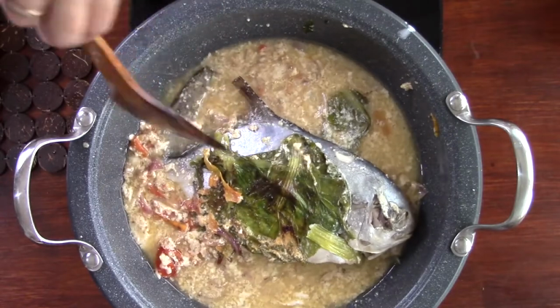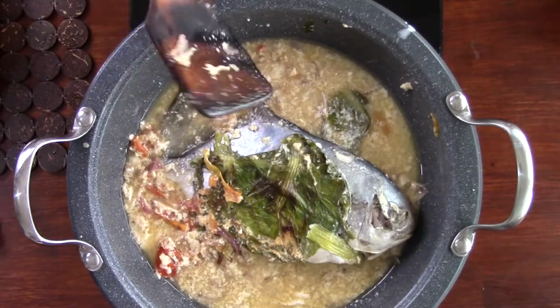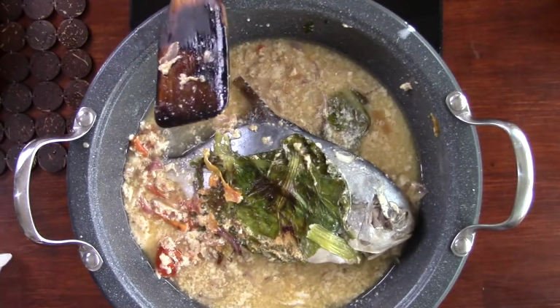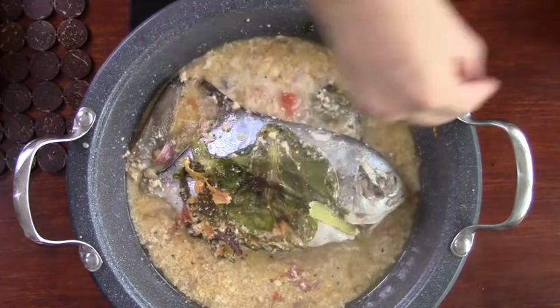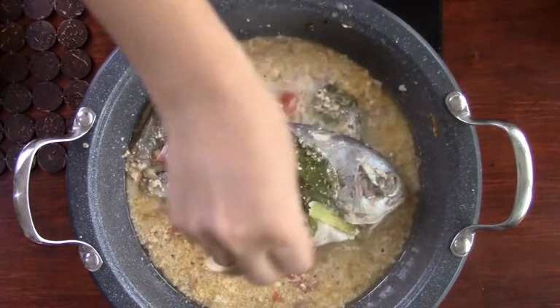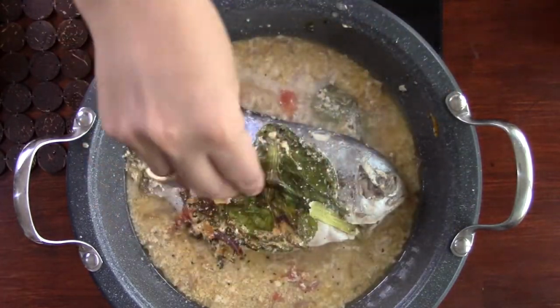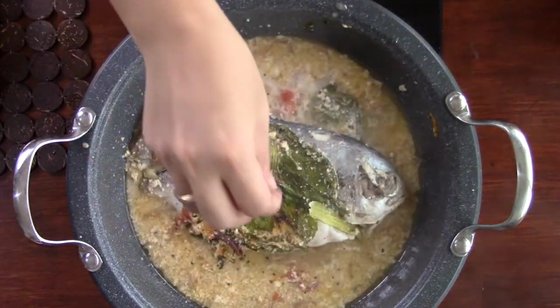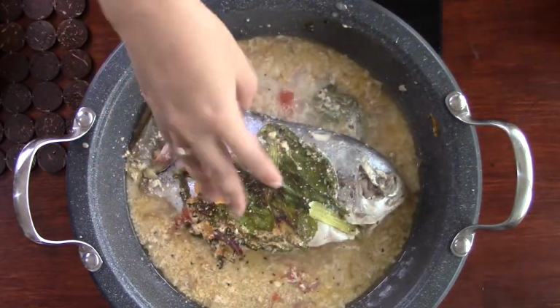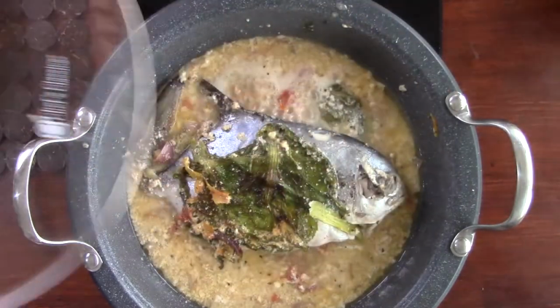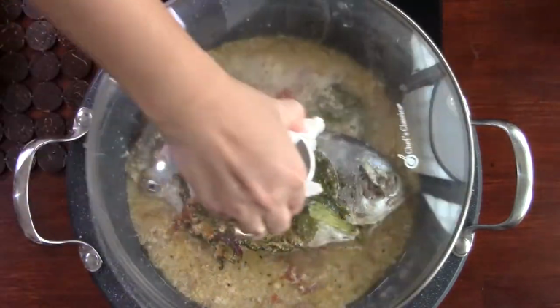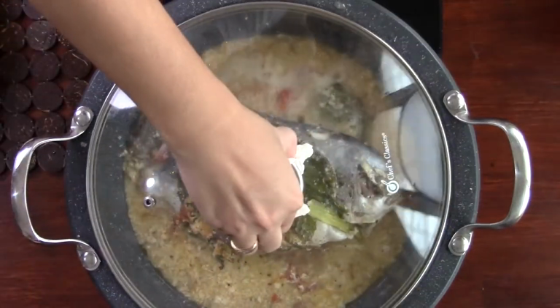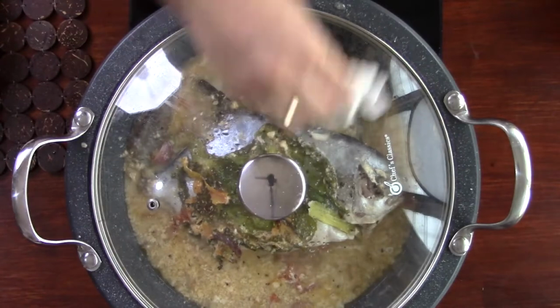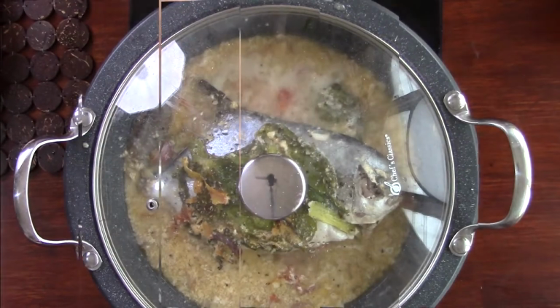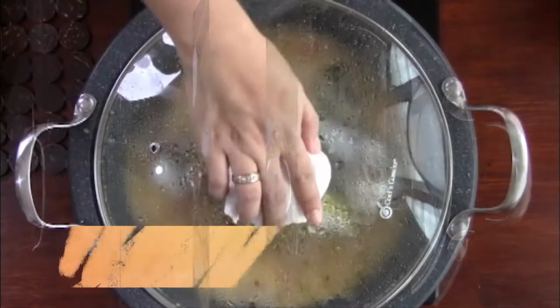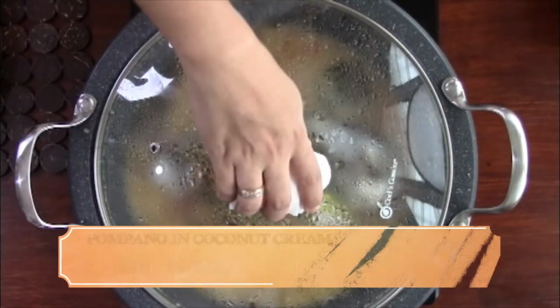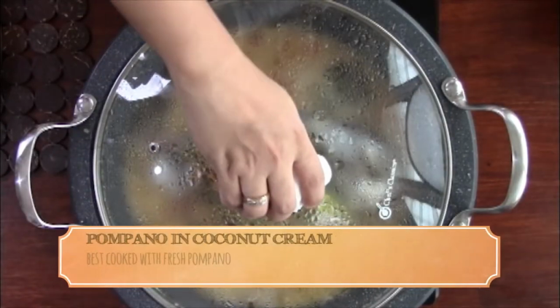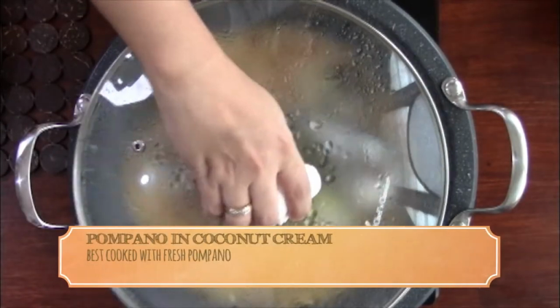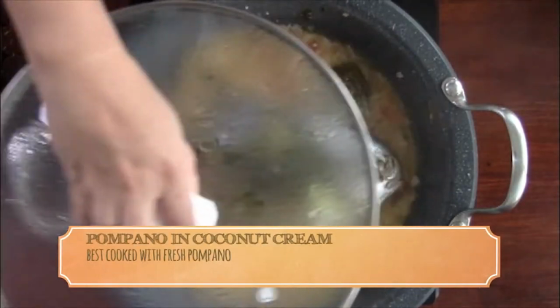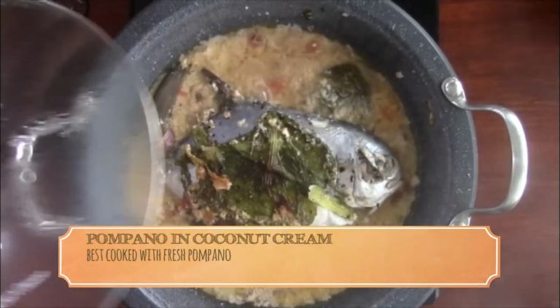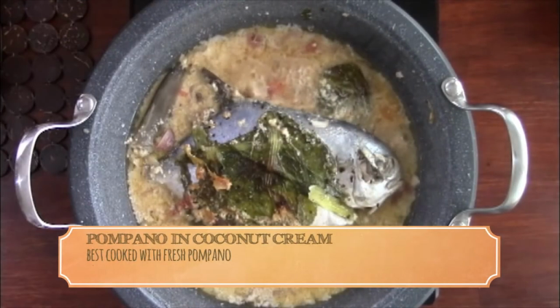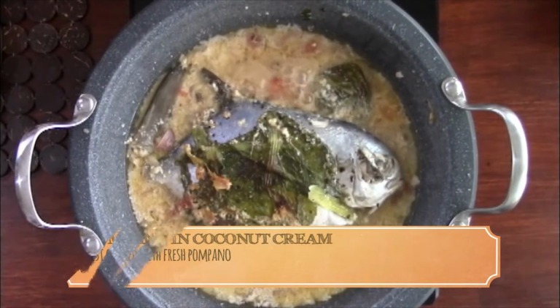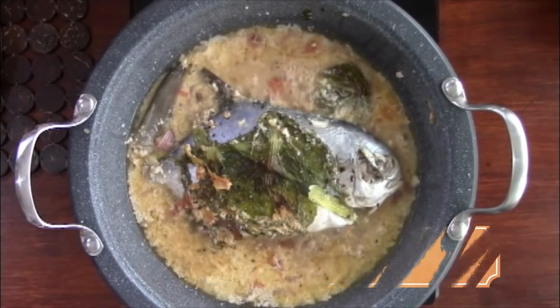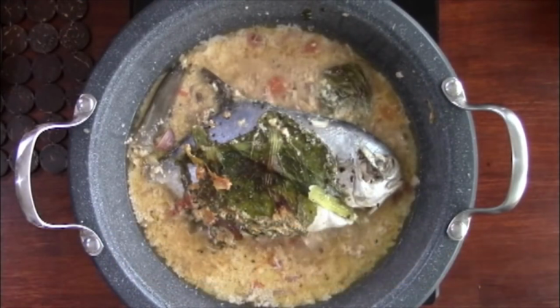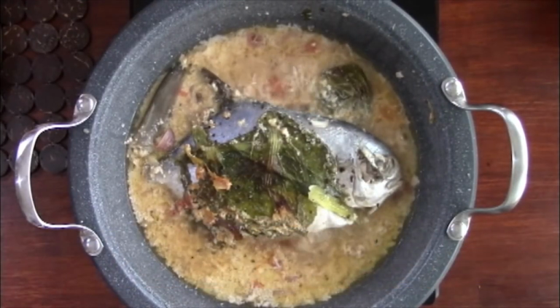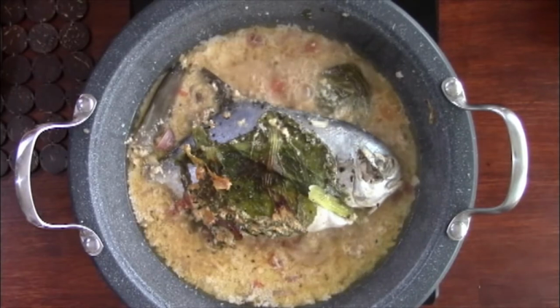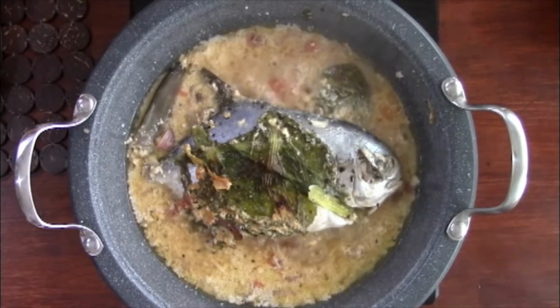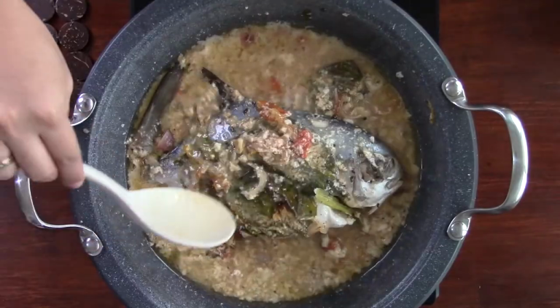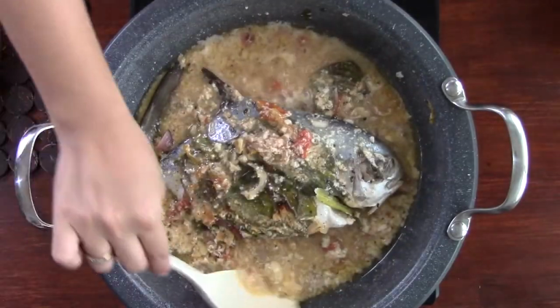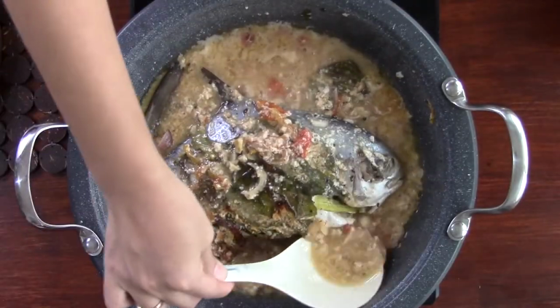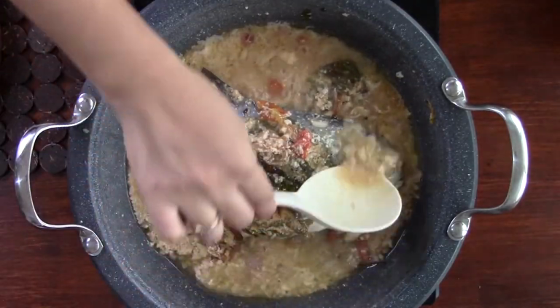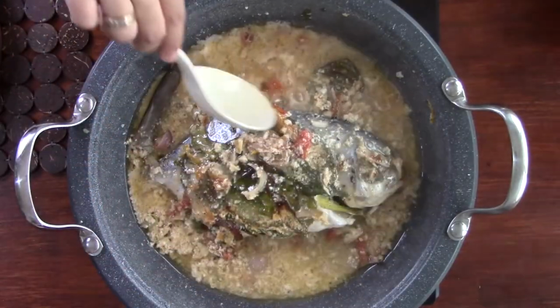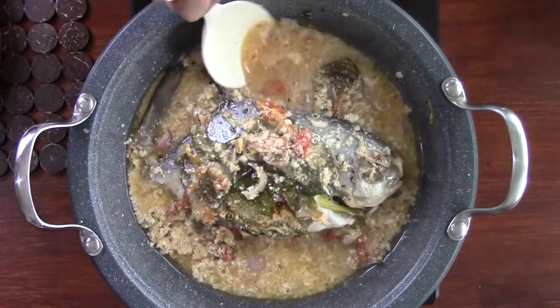Do your final seasoning of salt and pepper according to taste and it's done! You can eat it by itself, but I feel it's better with steamed white rice. This recipe serves 1-2 persons.